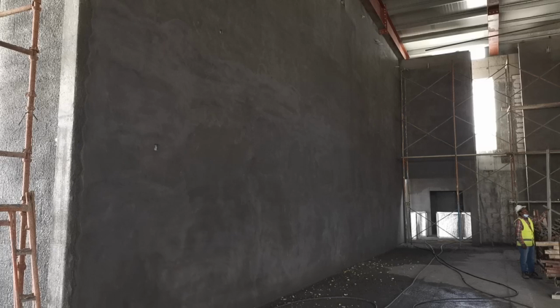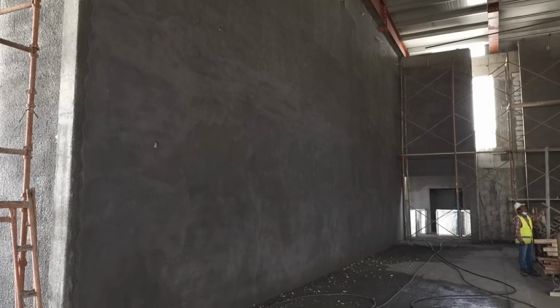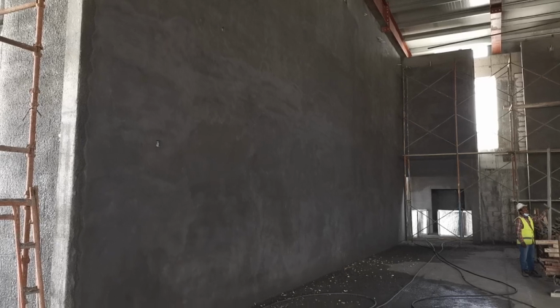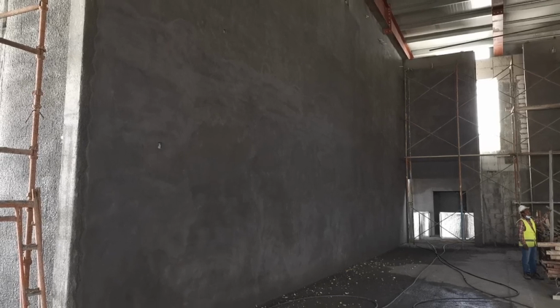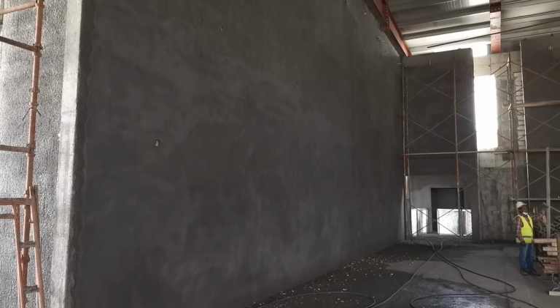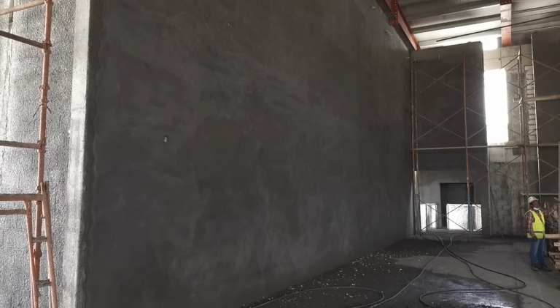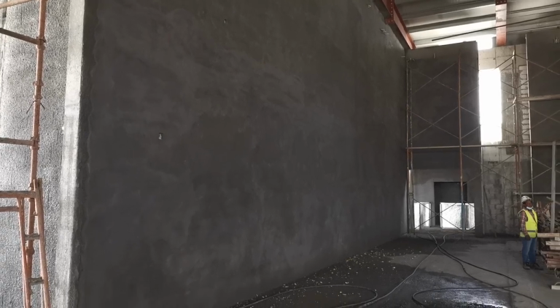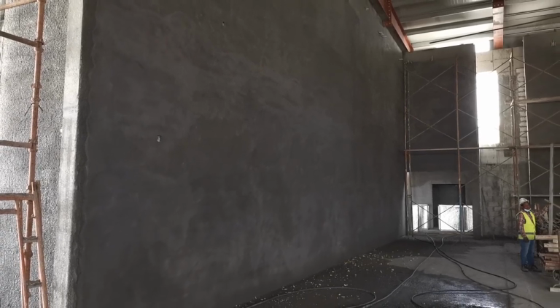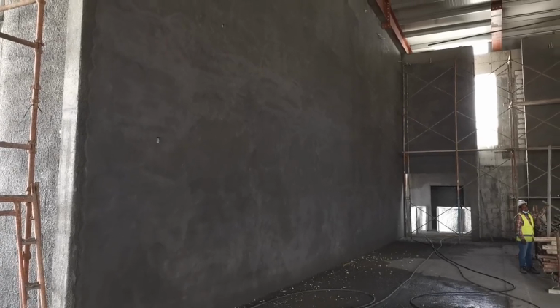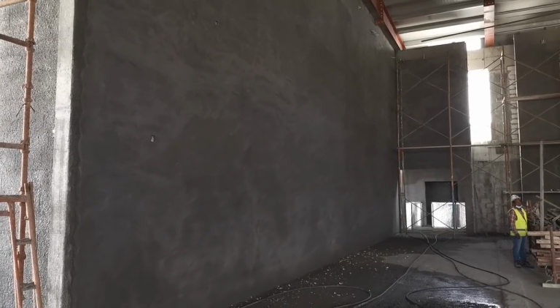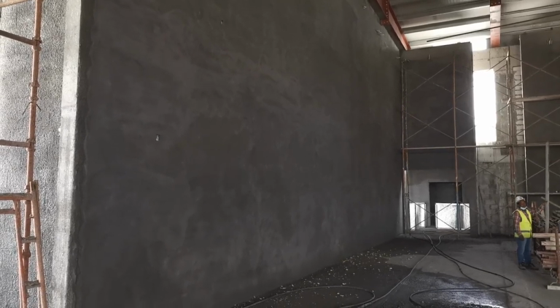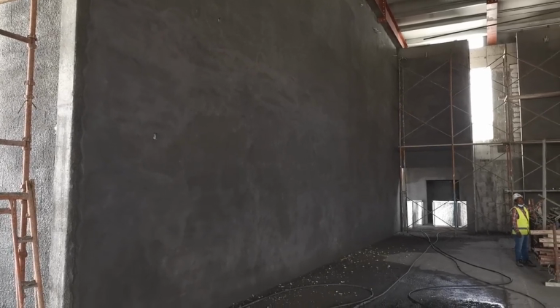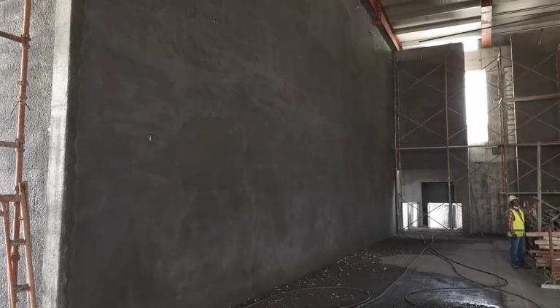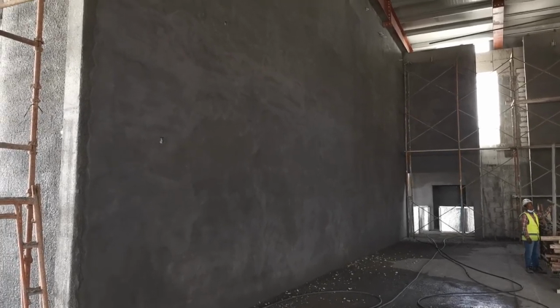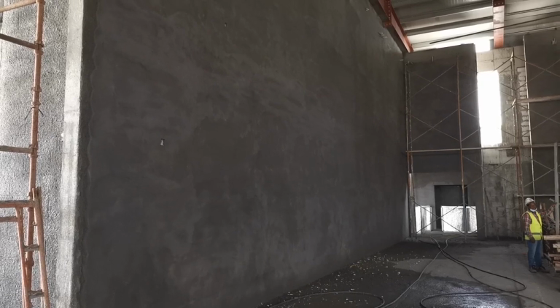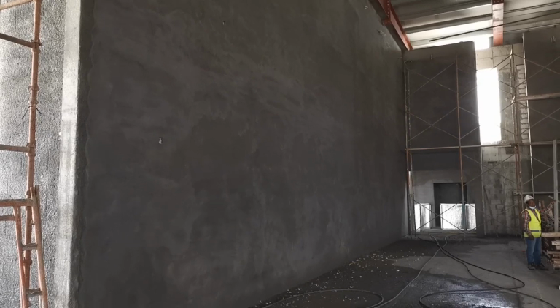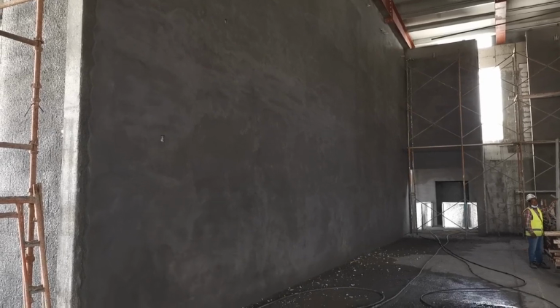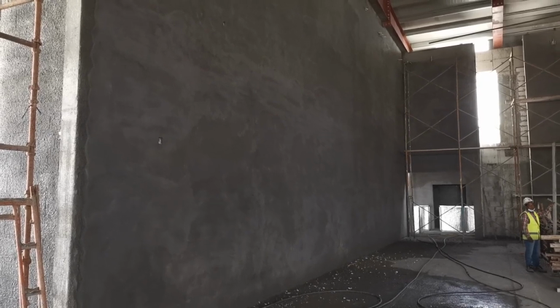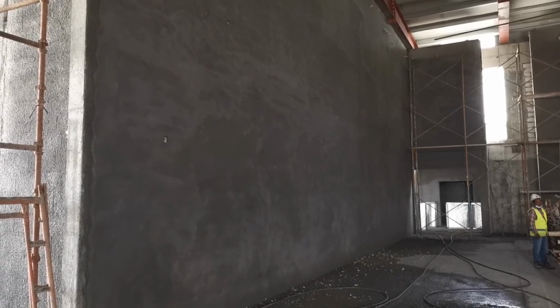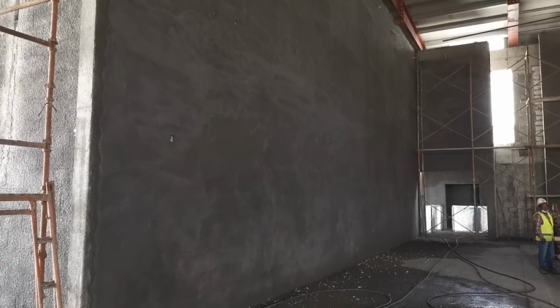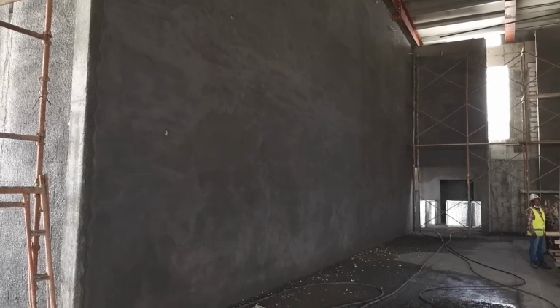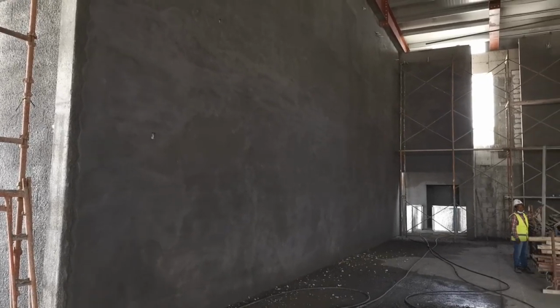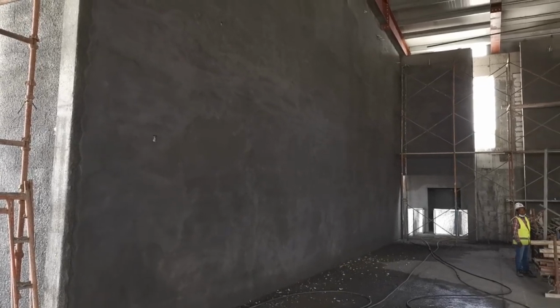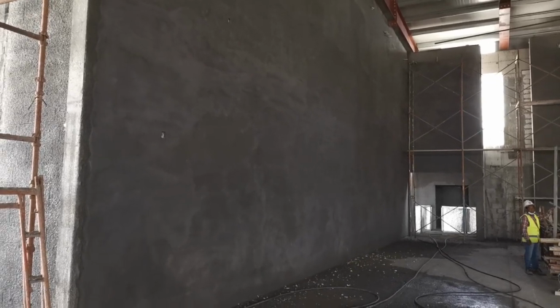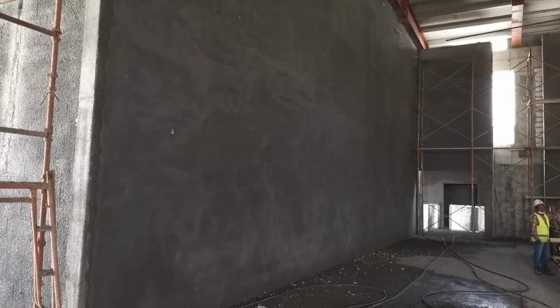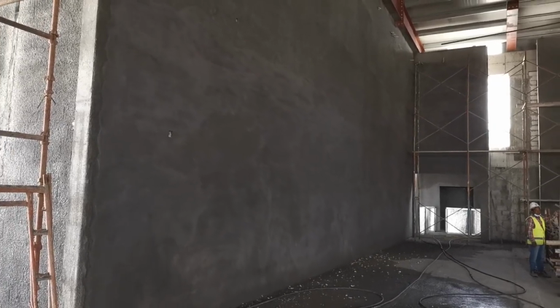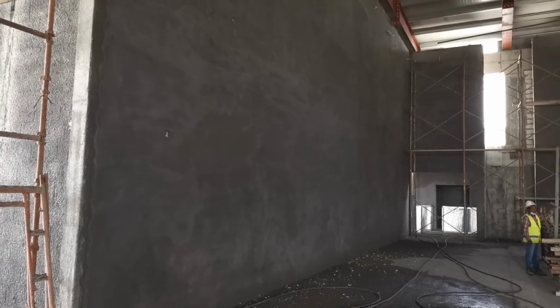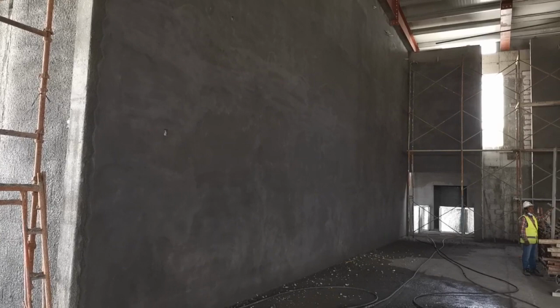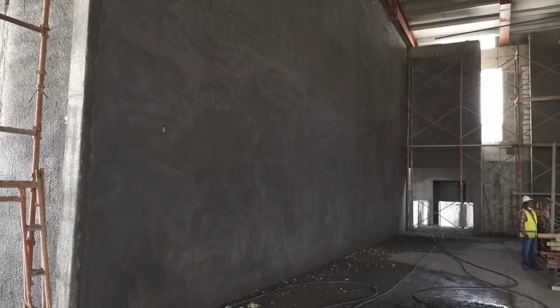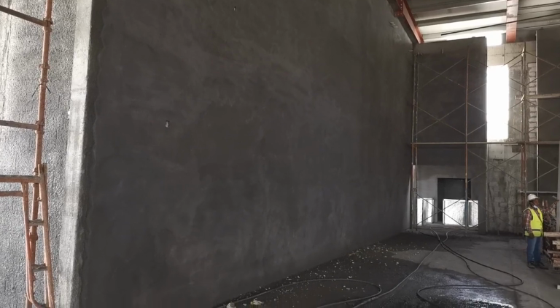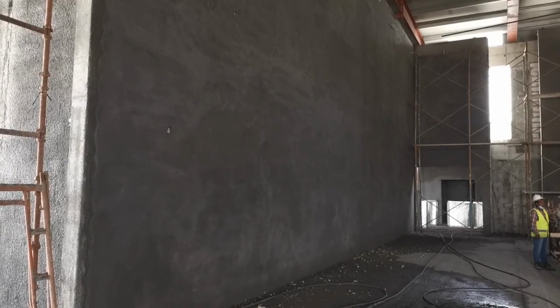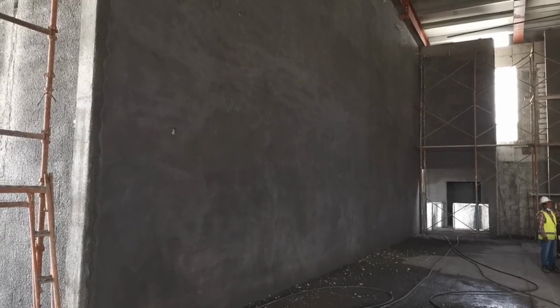Hi friends, welcome to my YouTube channel. Hopefully all of my friends will be ok. I will inspect this cluster which was completed yesterday.